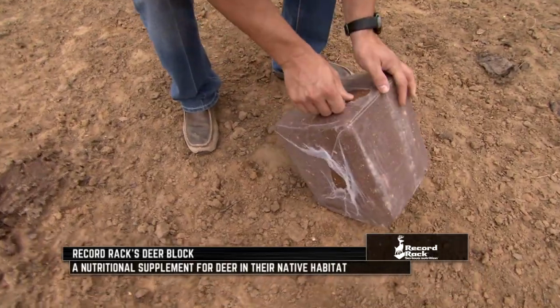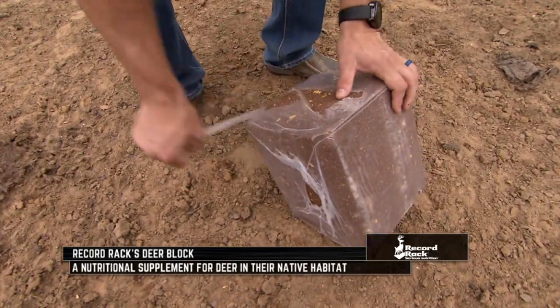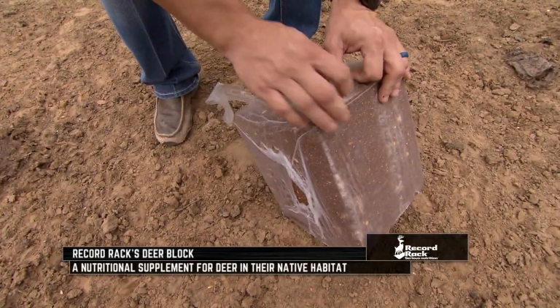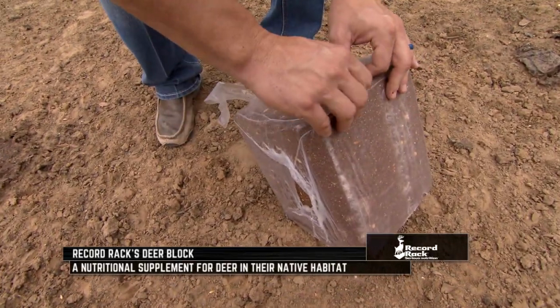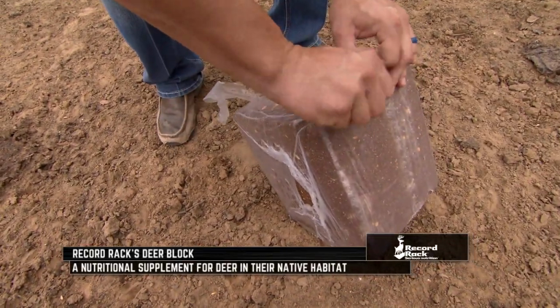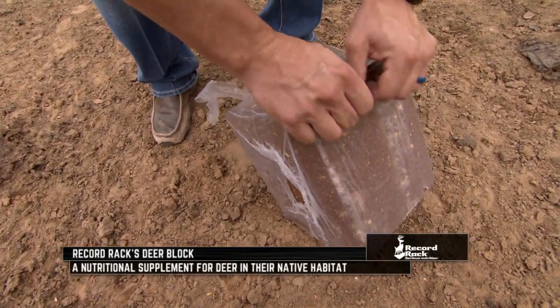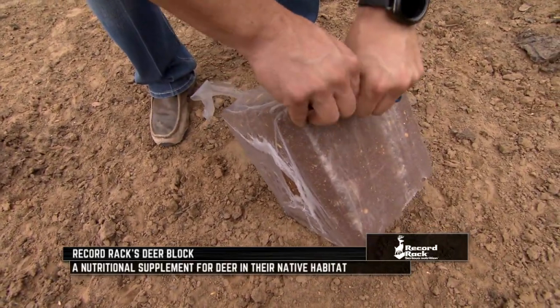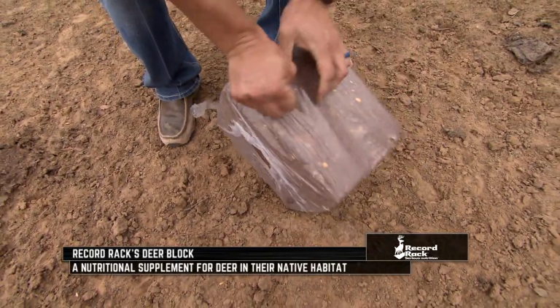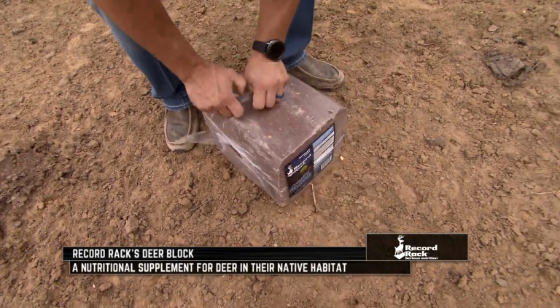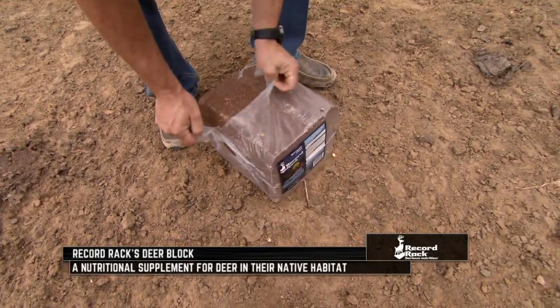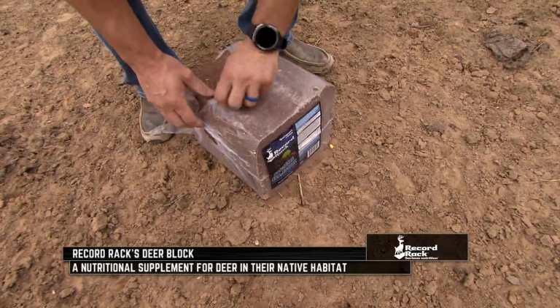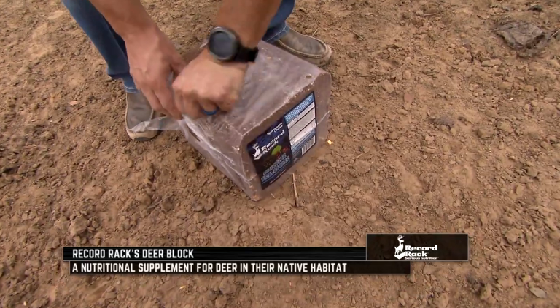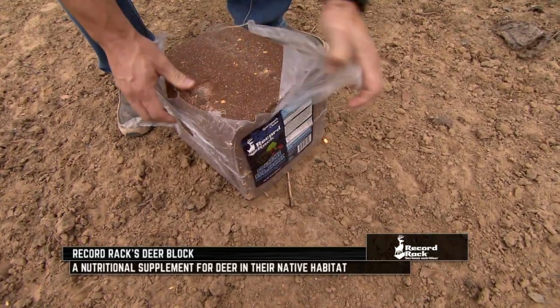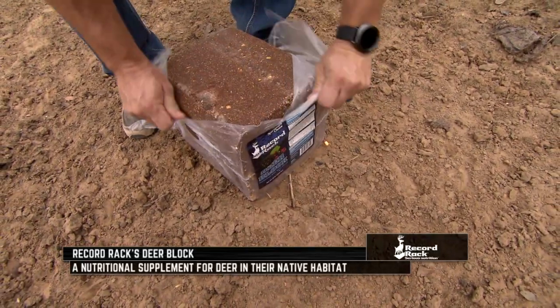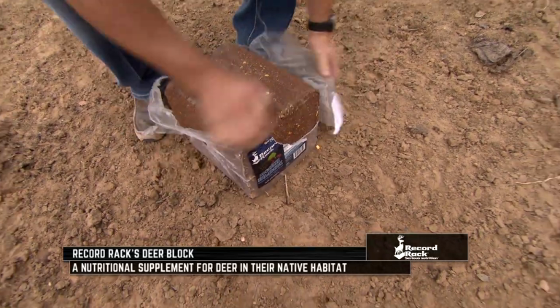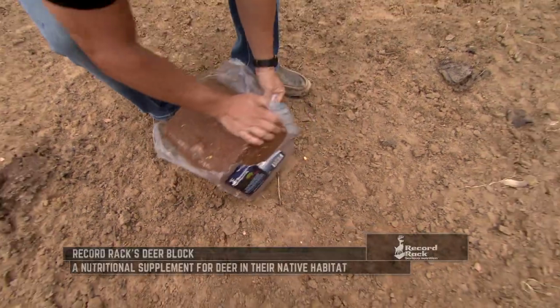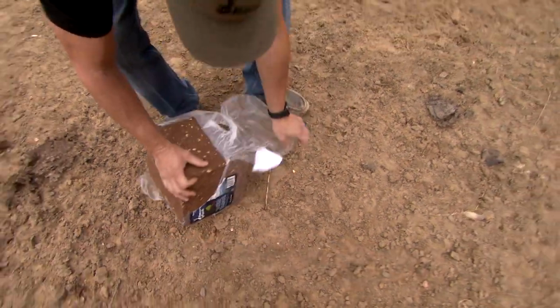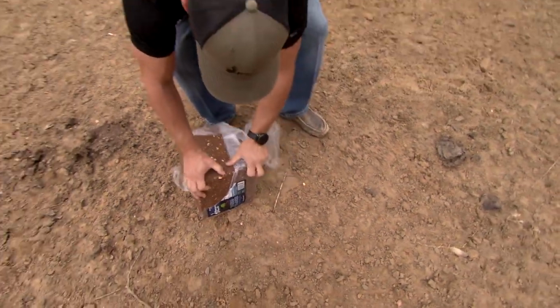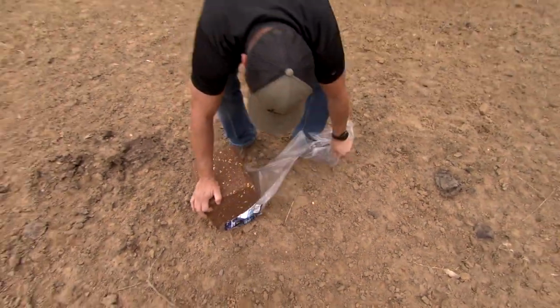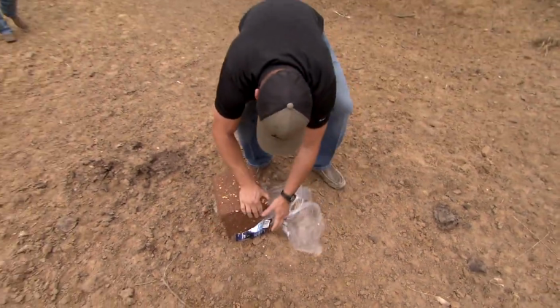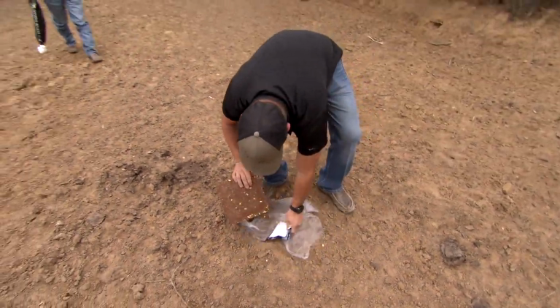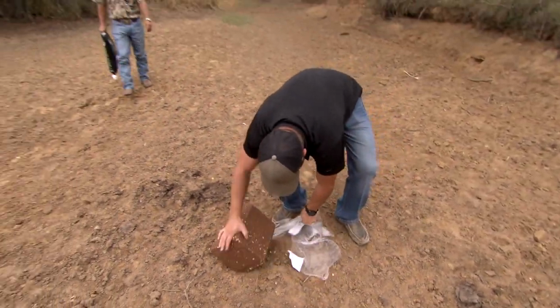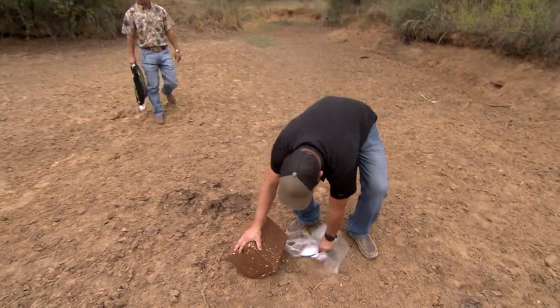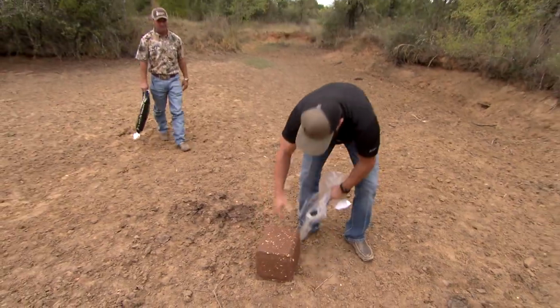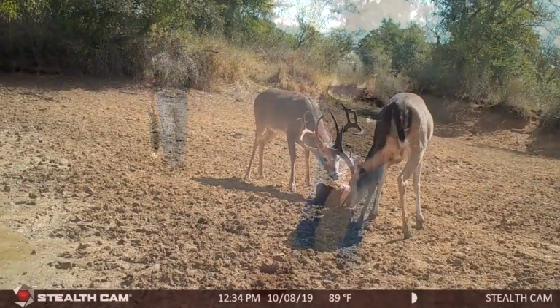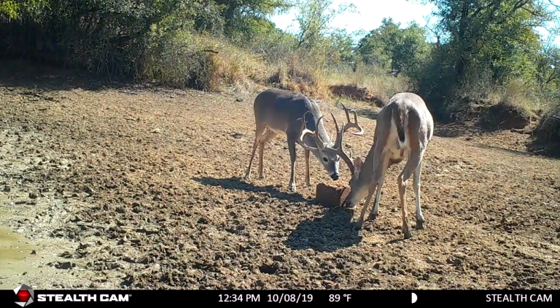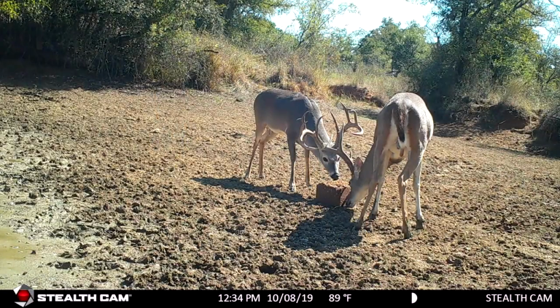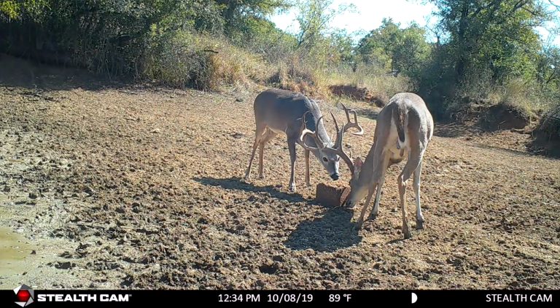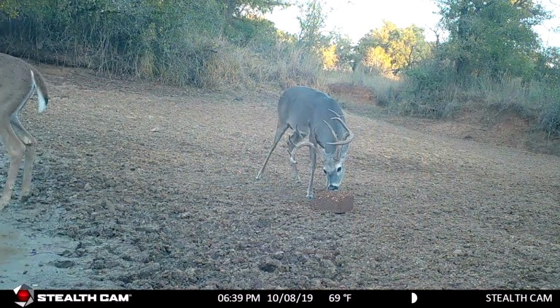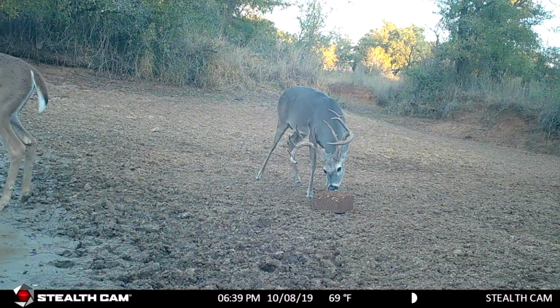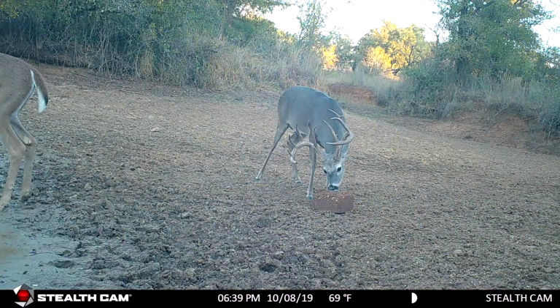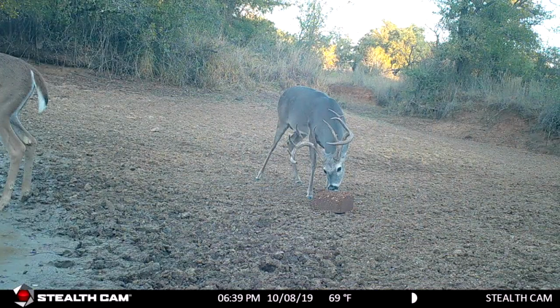So get the plastic off here. Well, that smells good. And that's it — it's ready to go. Found you a good spot? I think it's going to work pretty good.